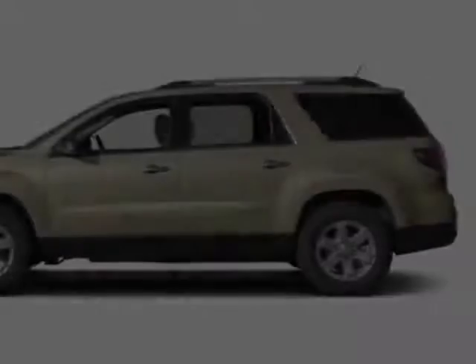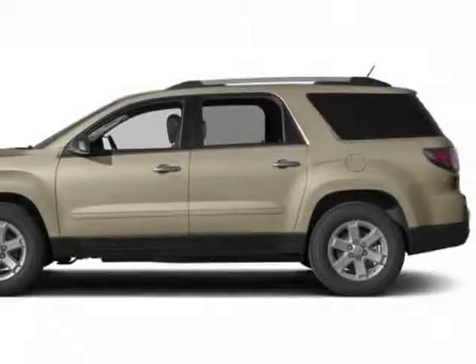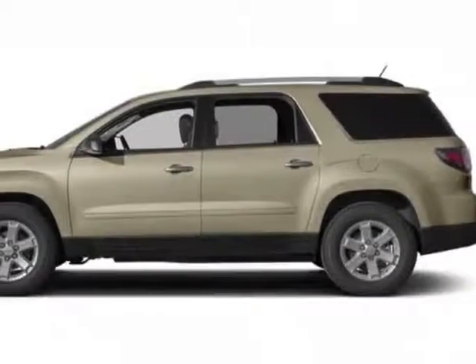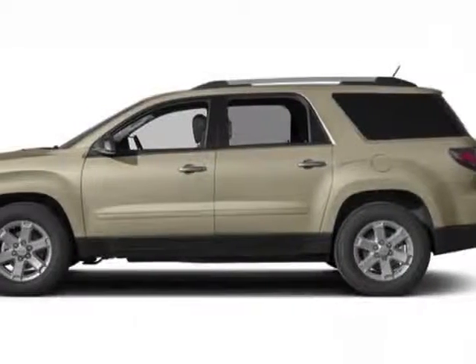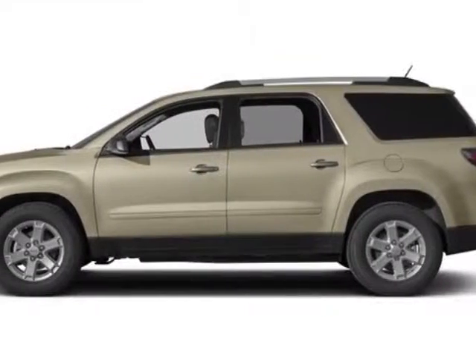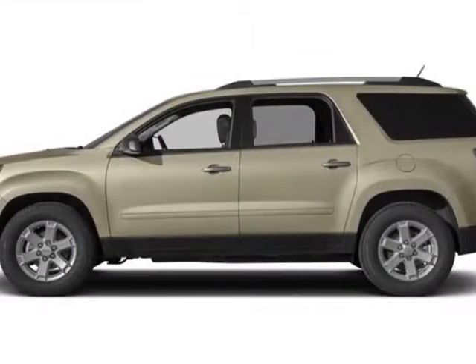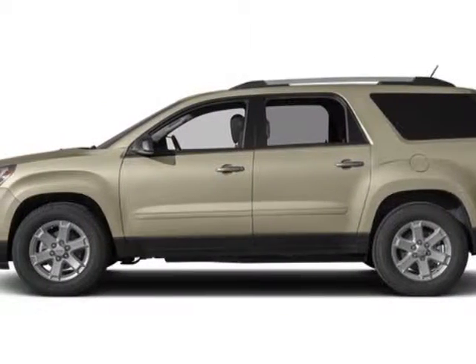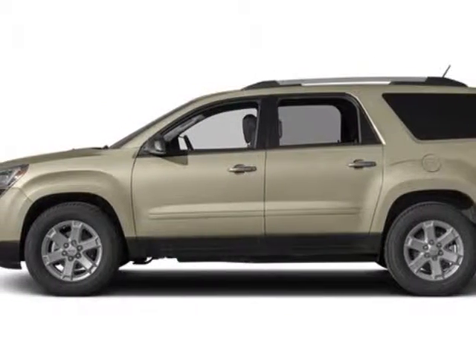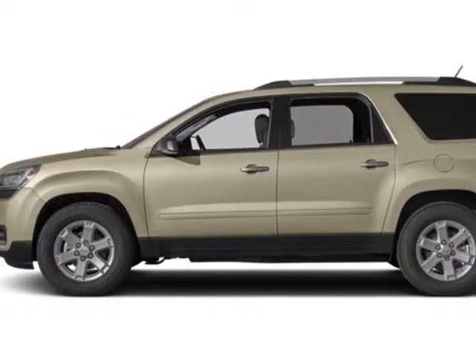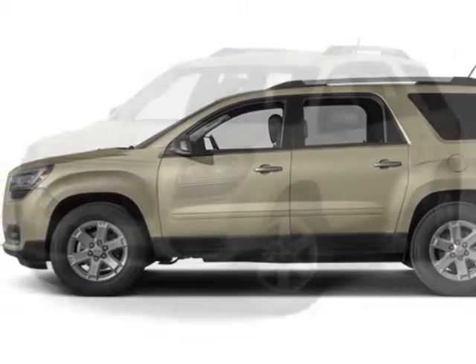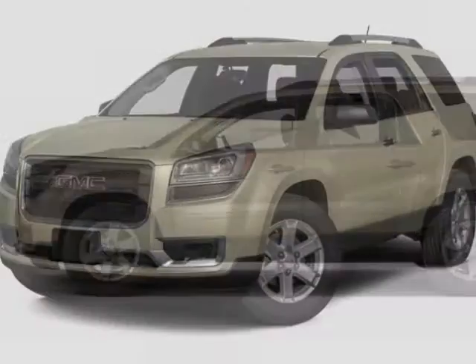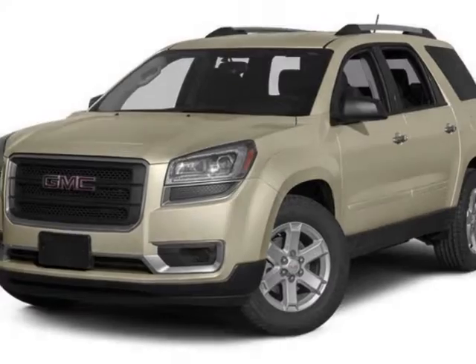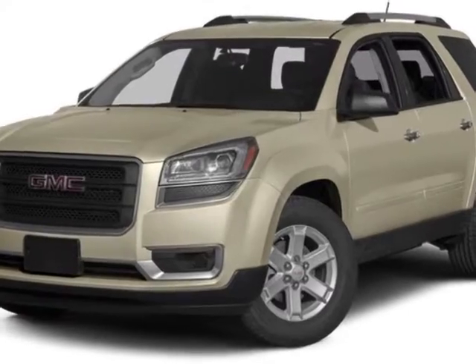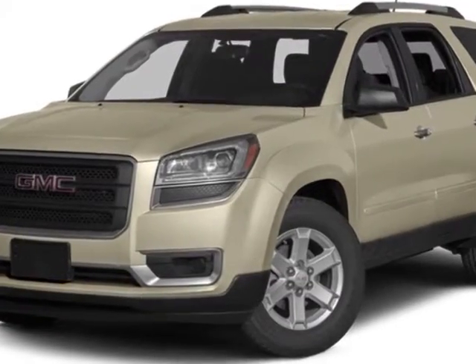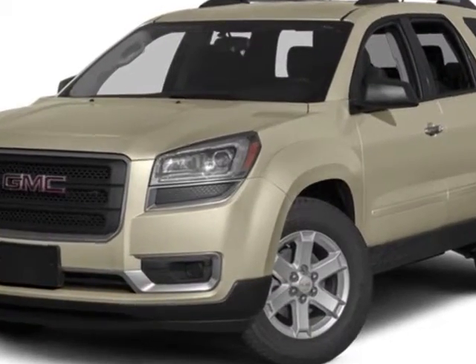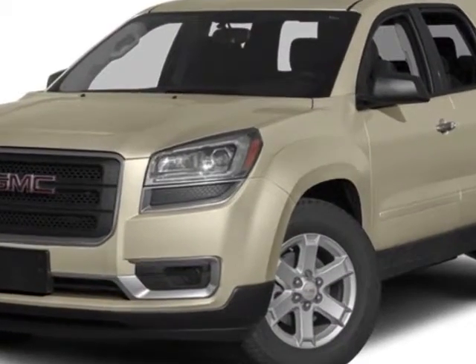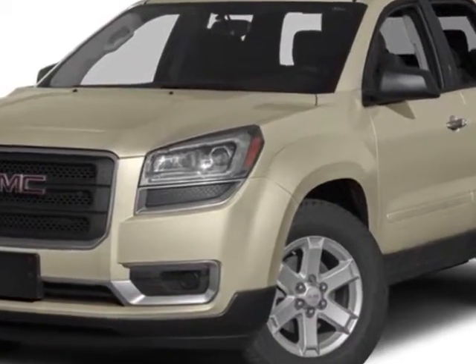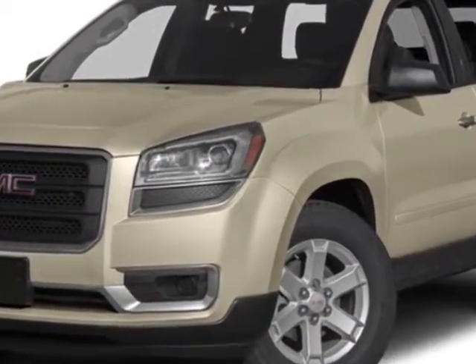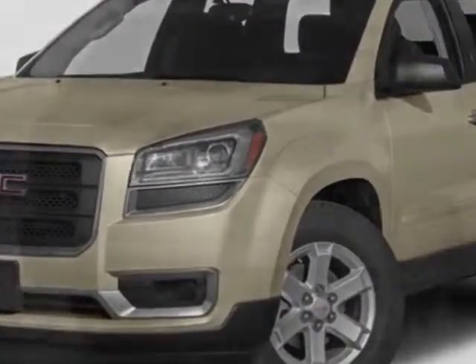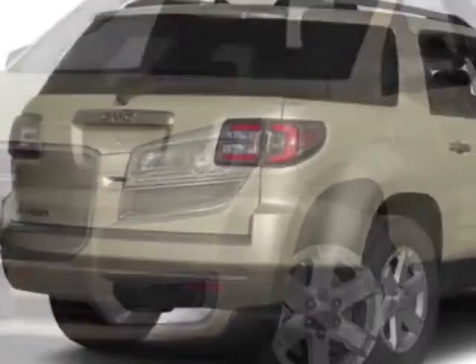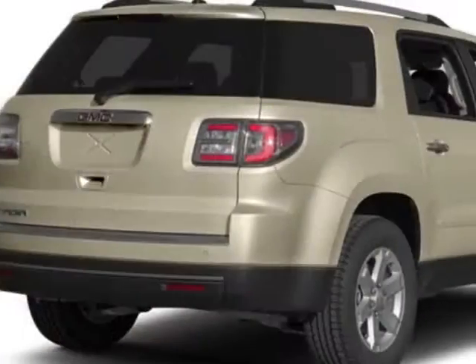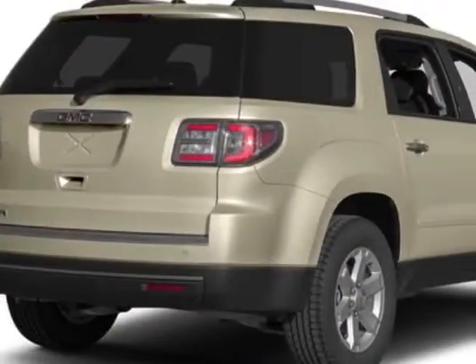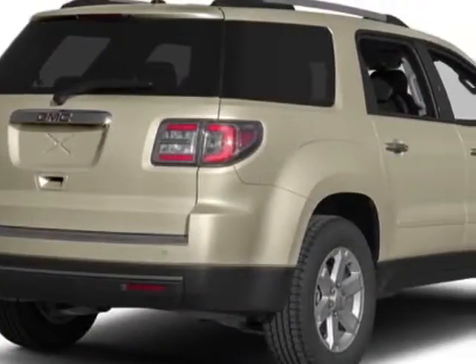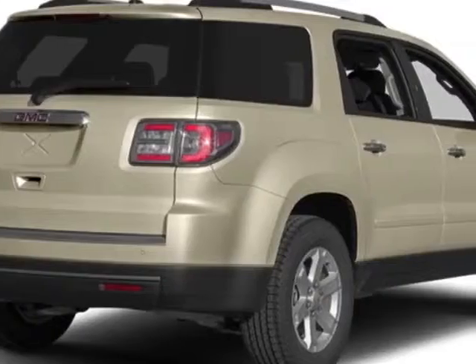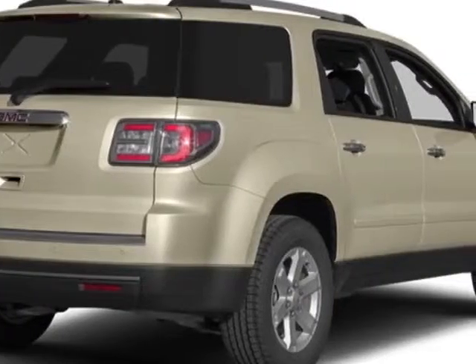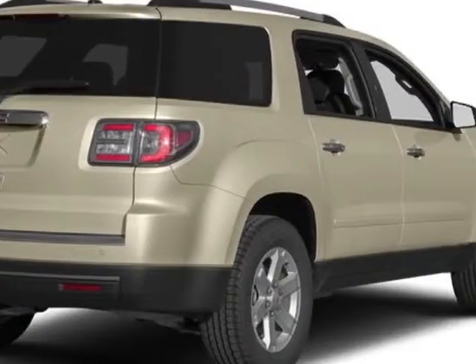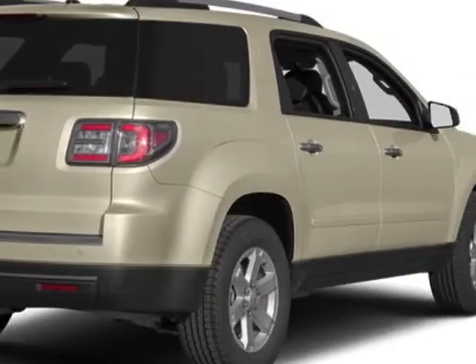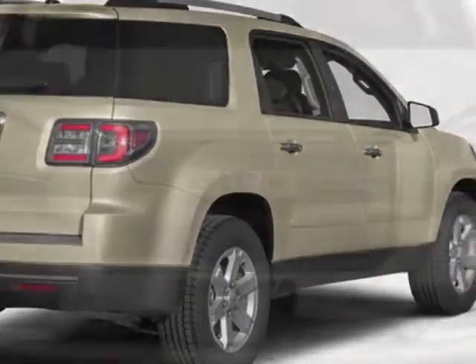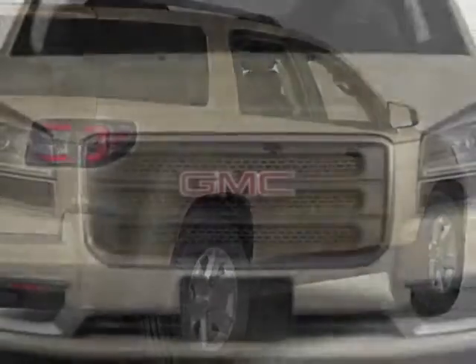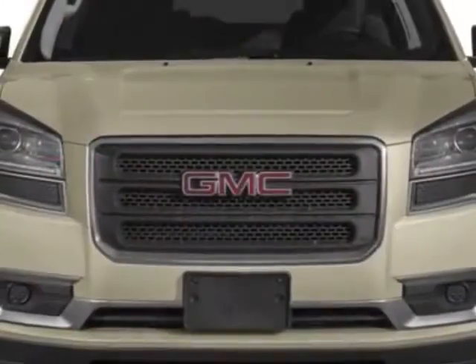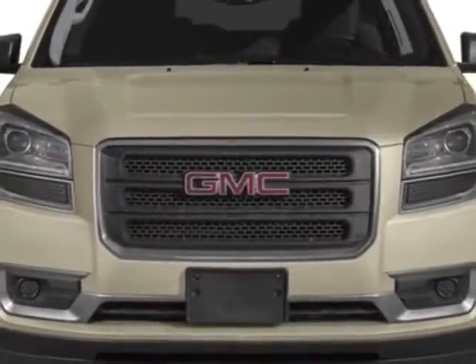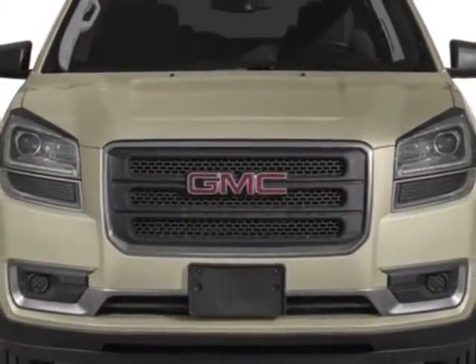Check out this new 2014 GMC Acadia. For your protection, this vehicle has a full factory warranty. This vehicle gets an estimated 17 miles per gallon in the city and an estimated 24 on the highway.